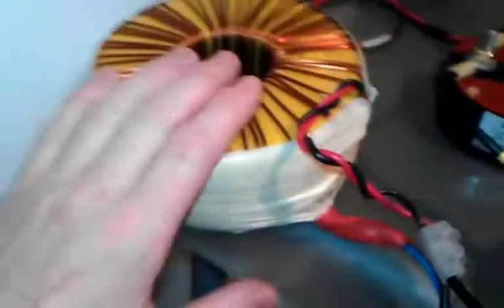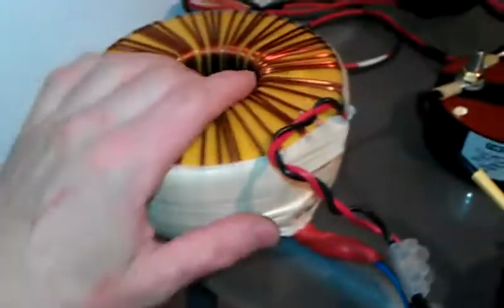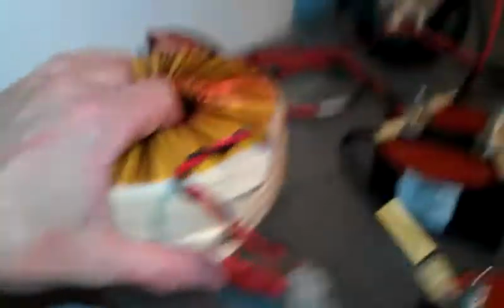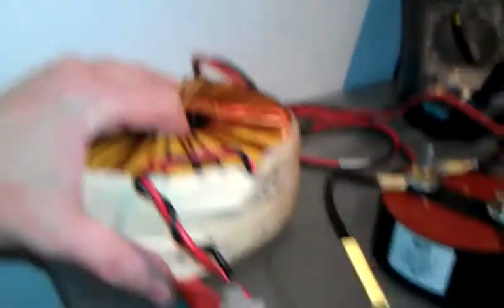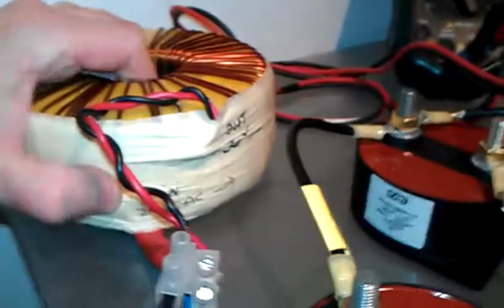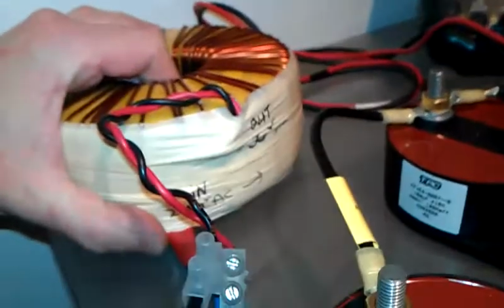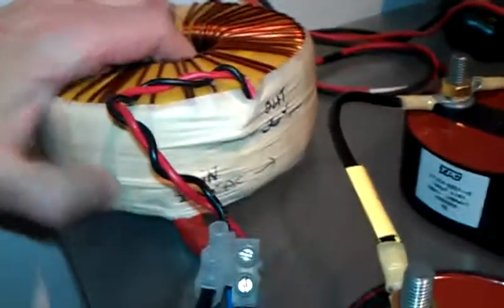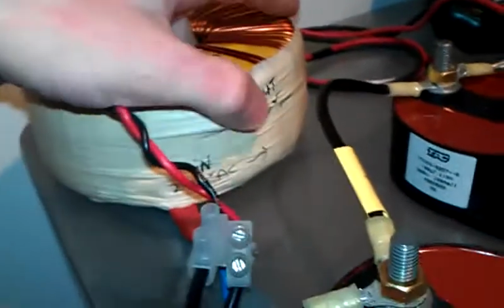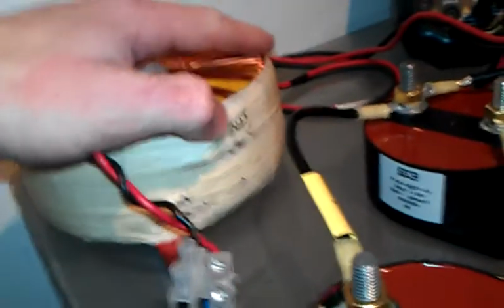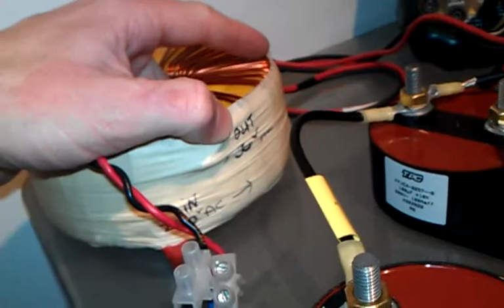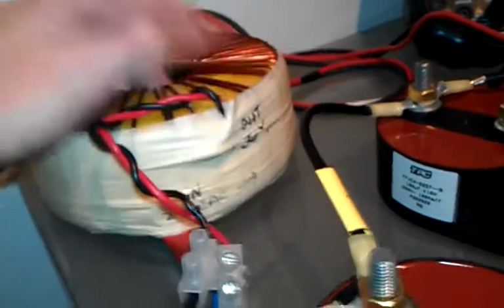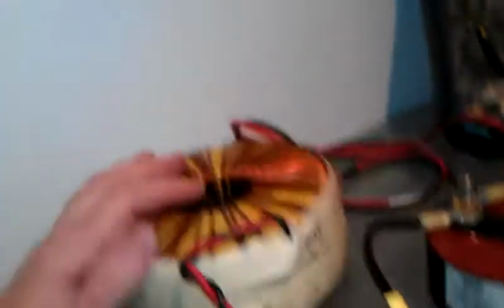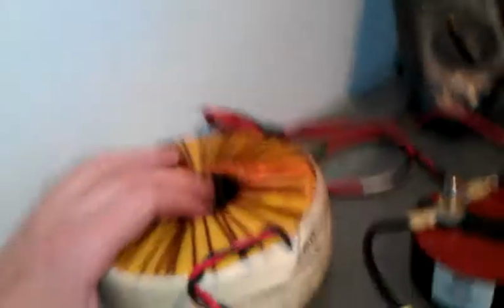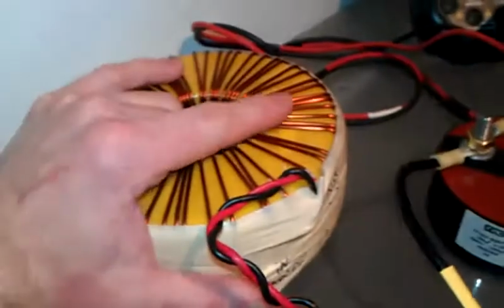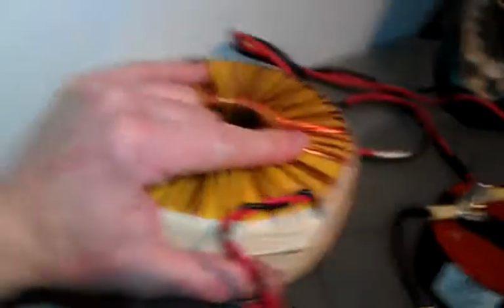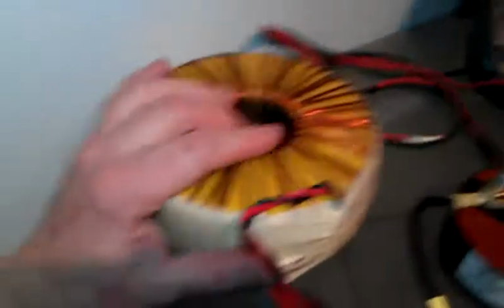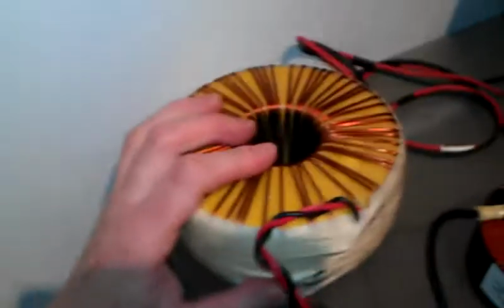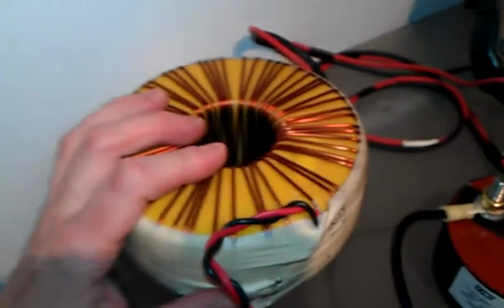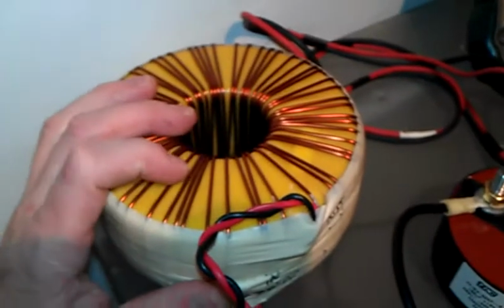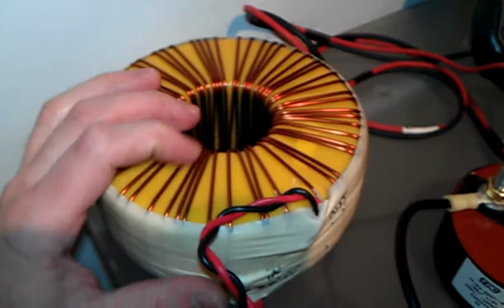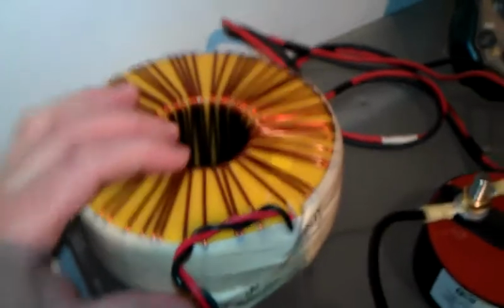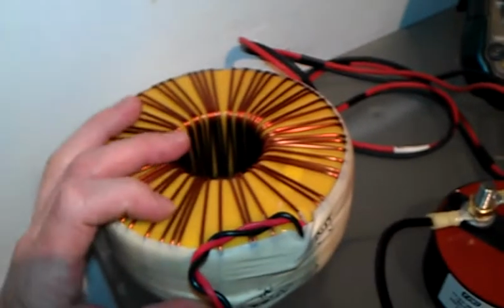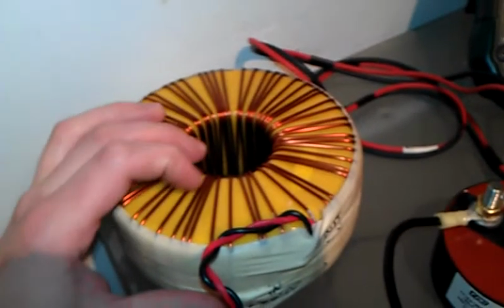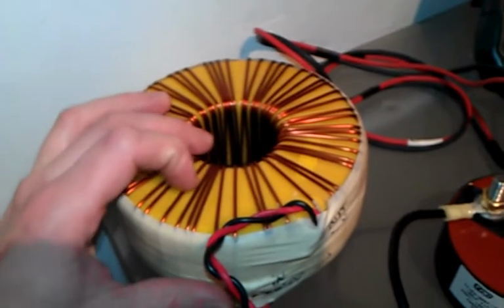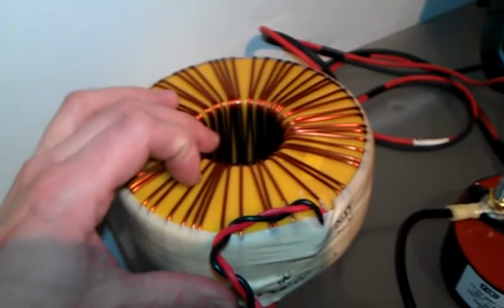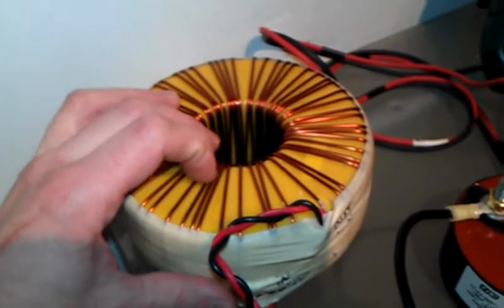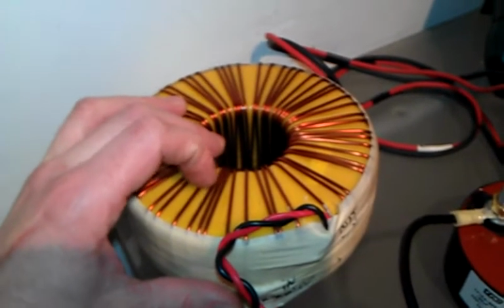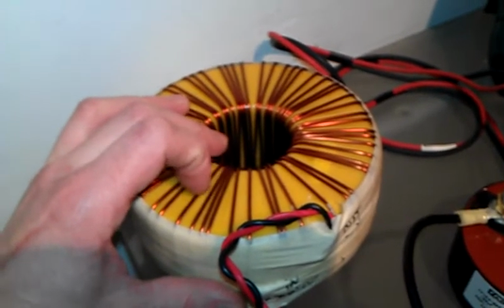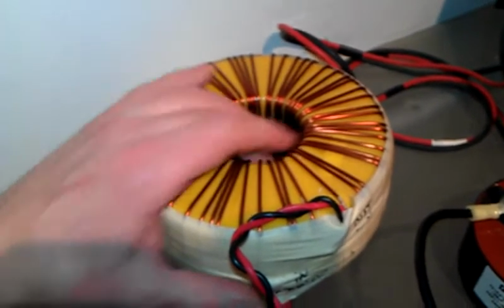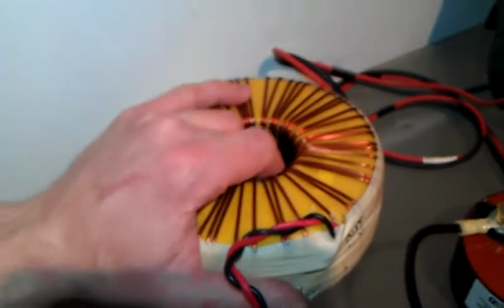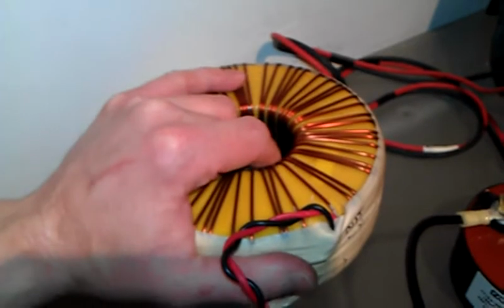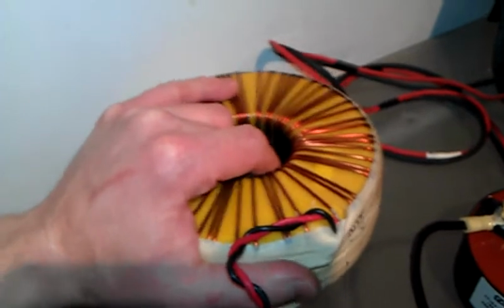Nice big toroid transformer. 240 volts in and 30 volts out at a very high amperage. I would say the amps out of this is around about 14, 15 amps on this big bad boy.